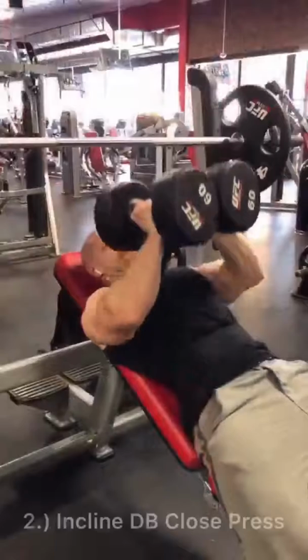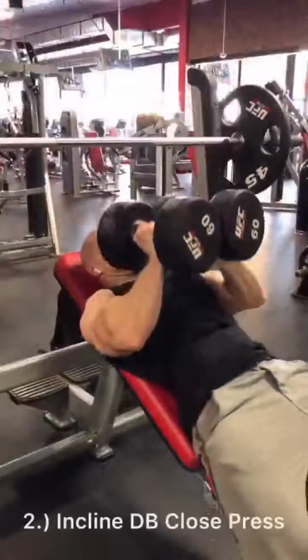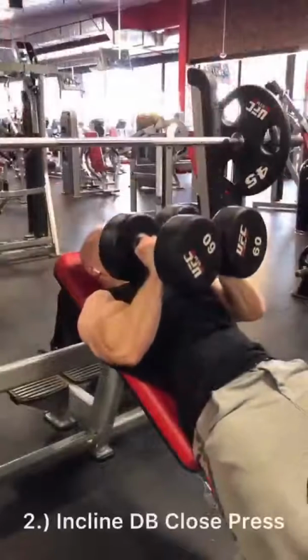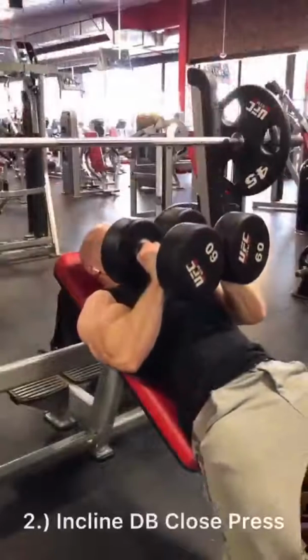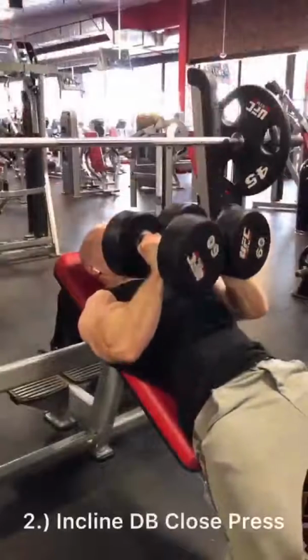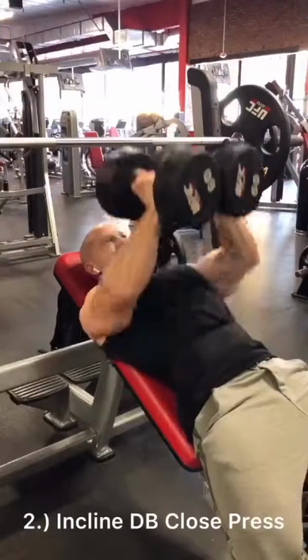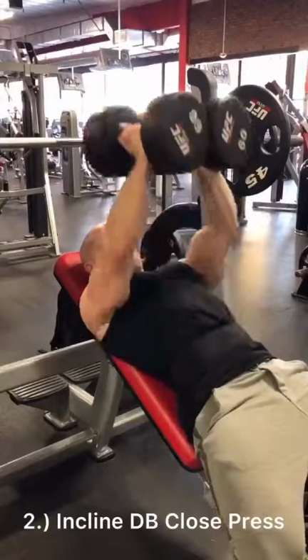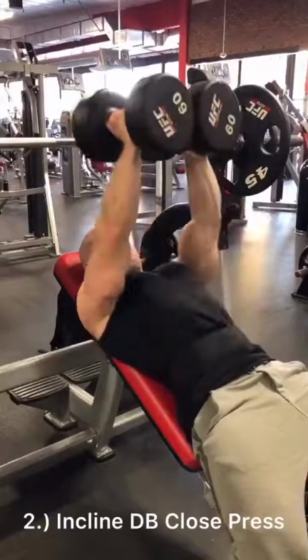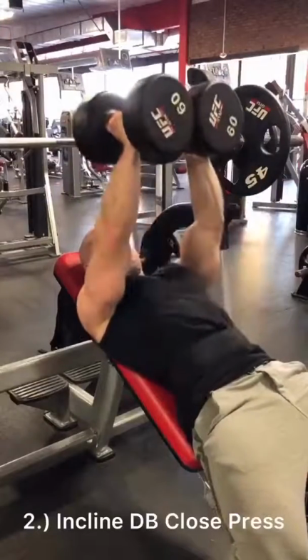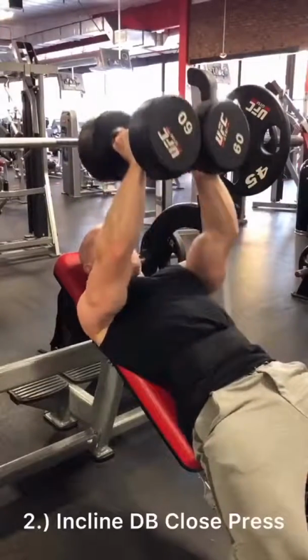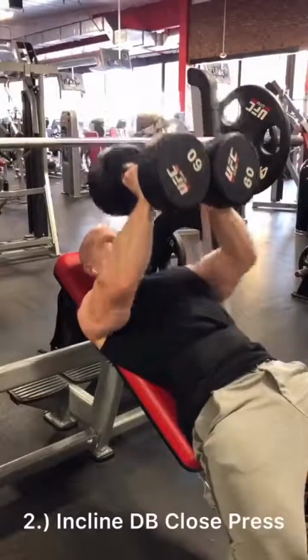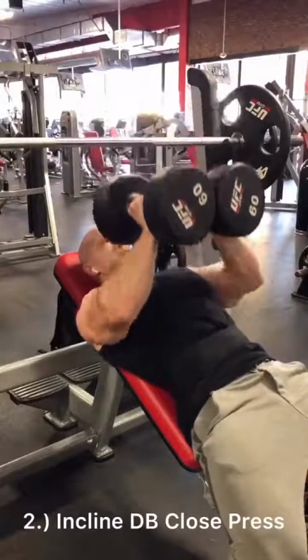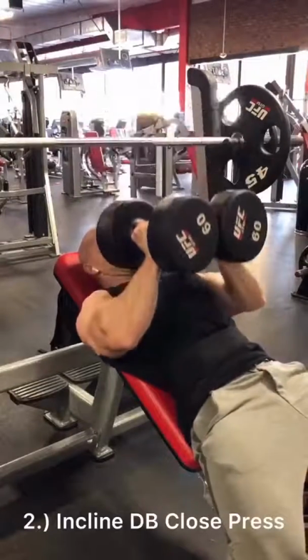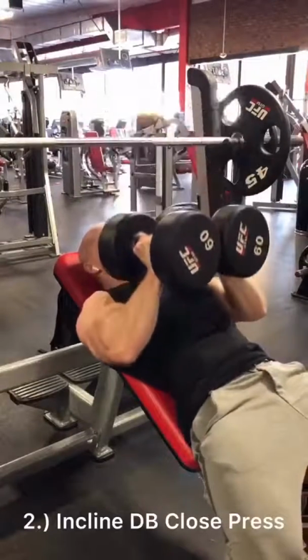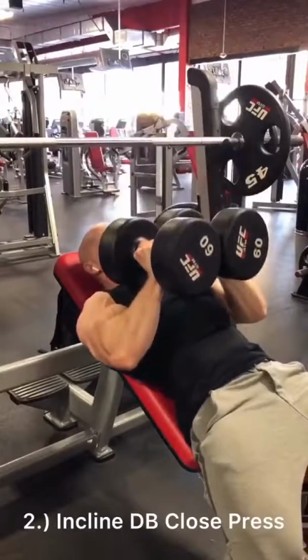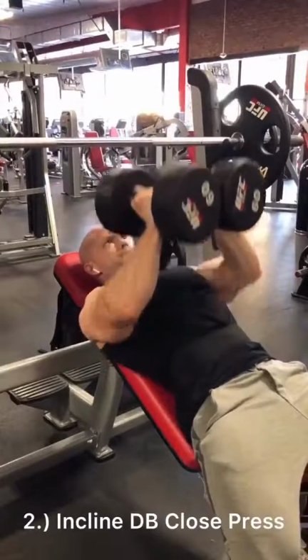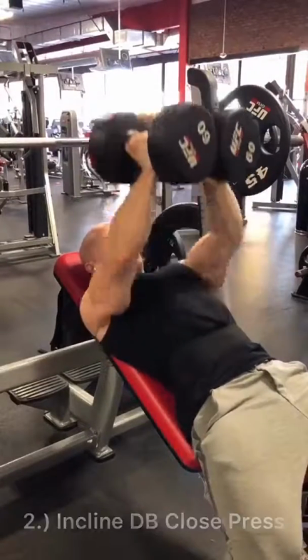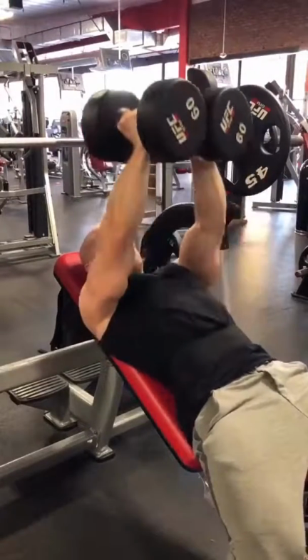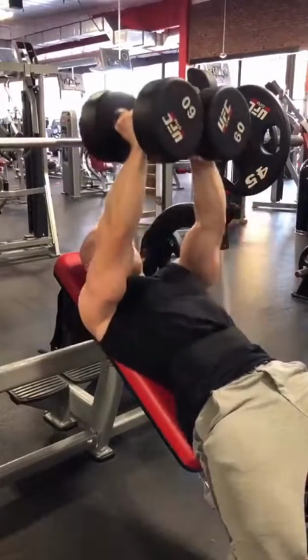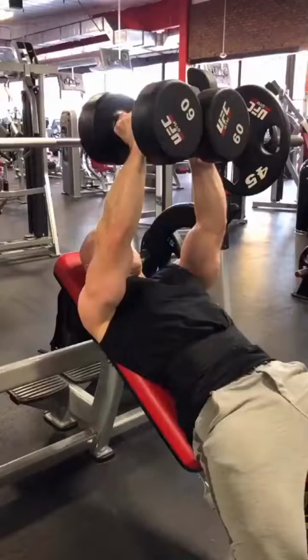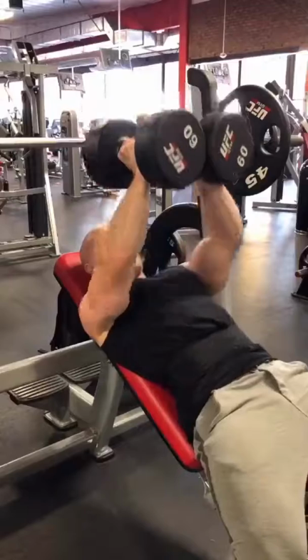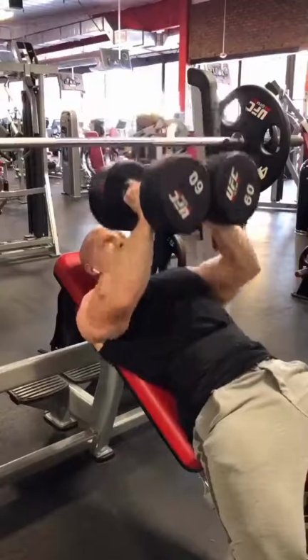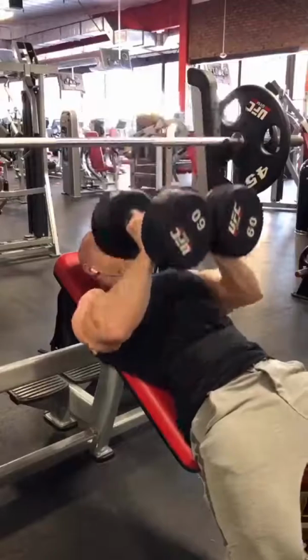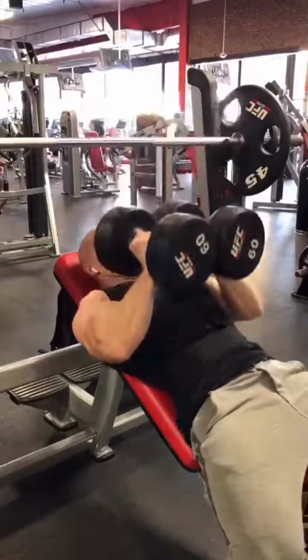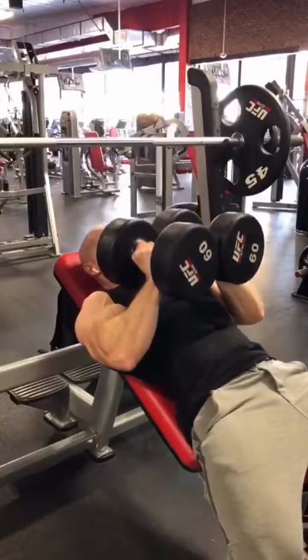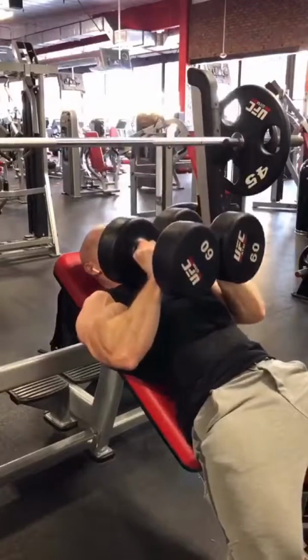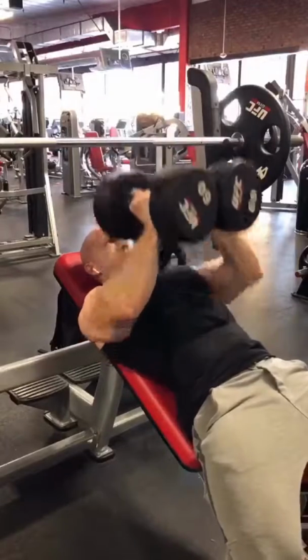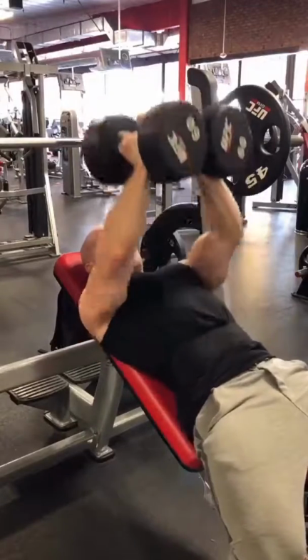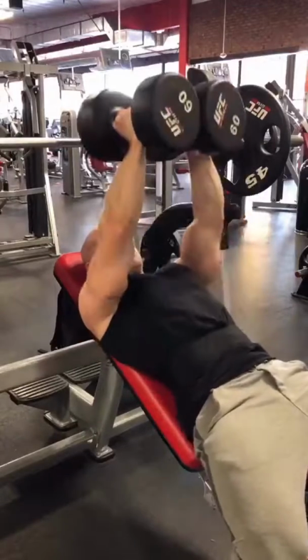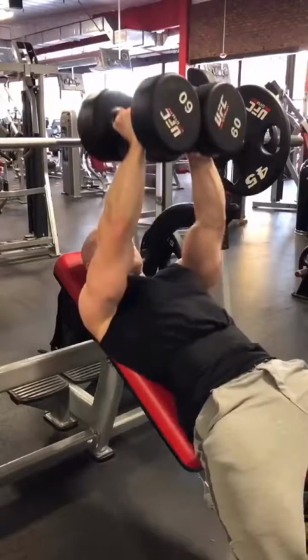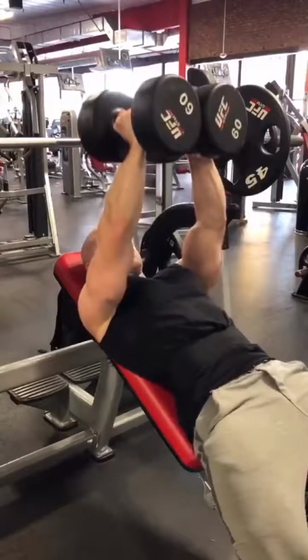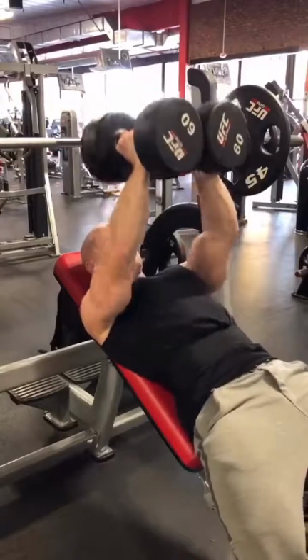Then I'm going to go to a close grip dumbbell press, making sure the top part of the dumbbells hit my chest, keeping those parallel to the floor at all times.